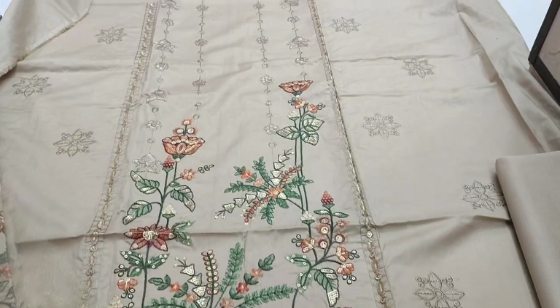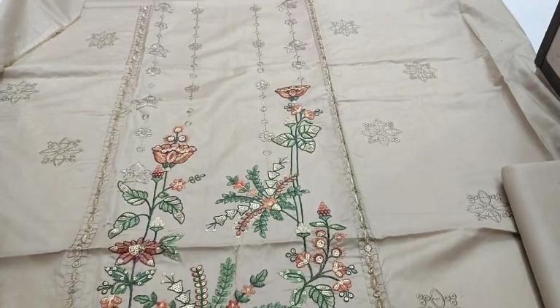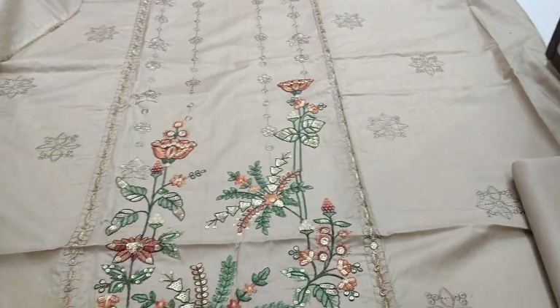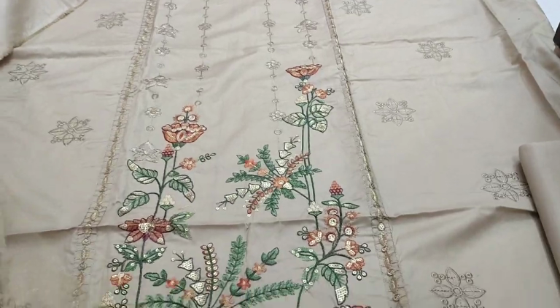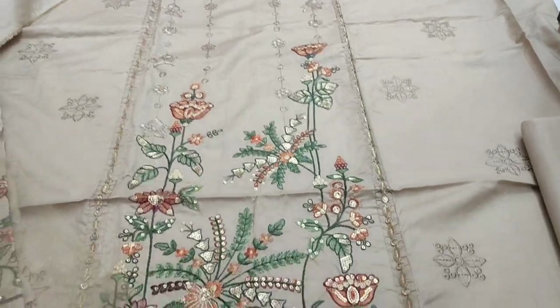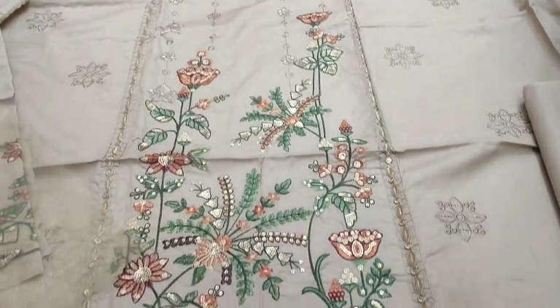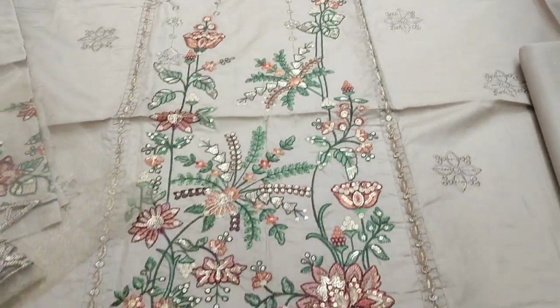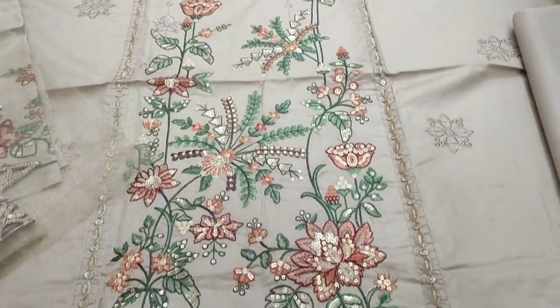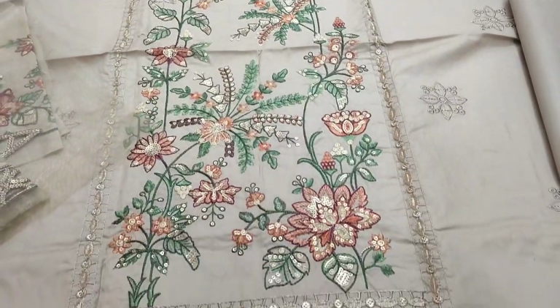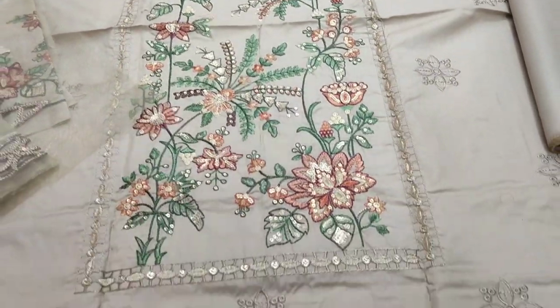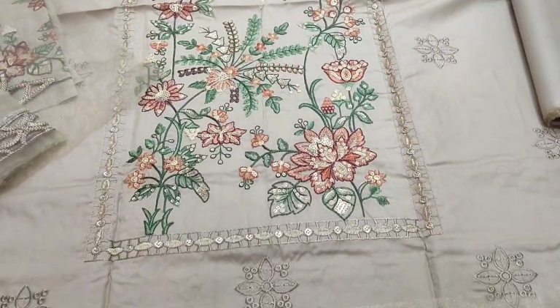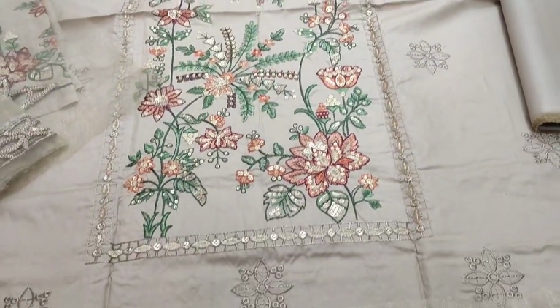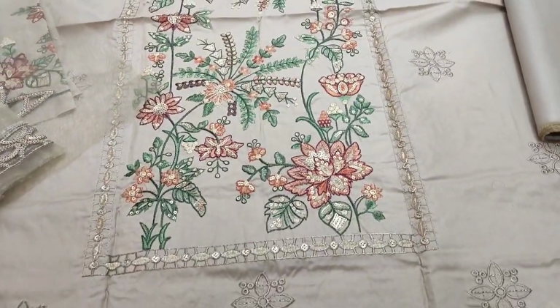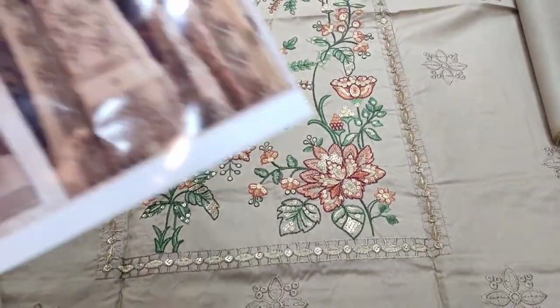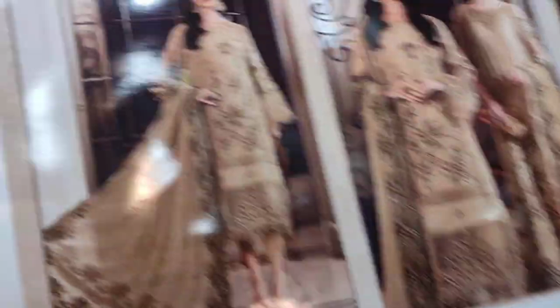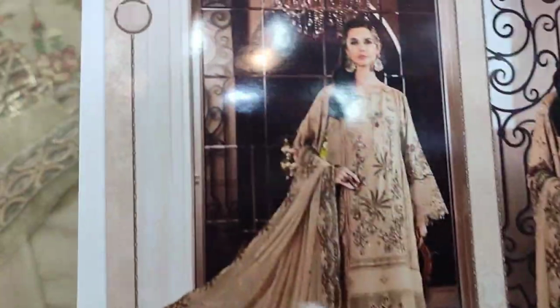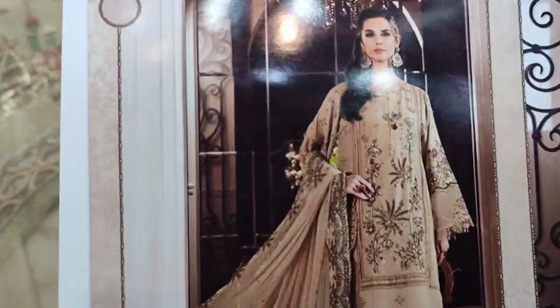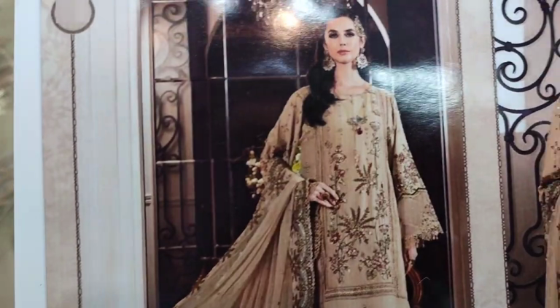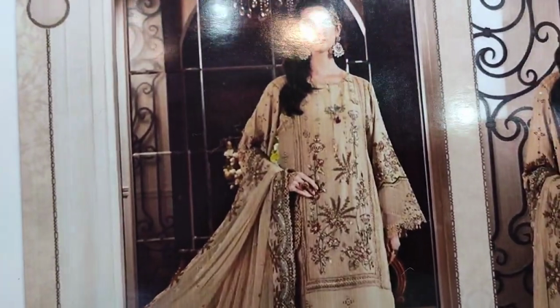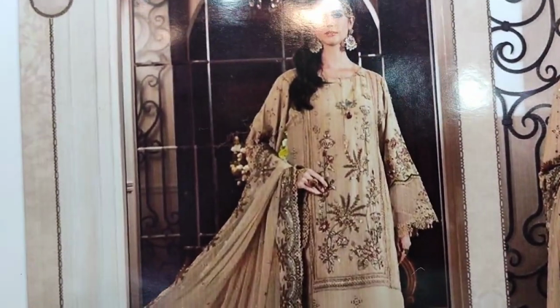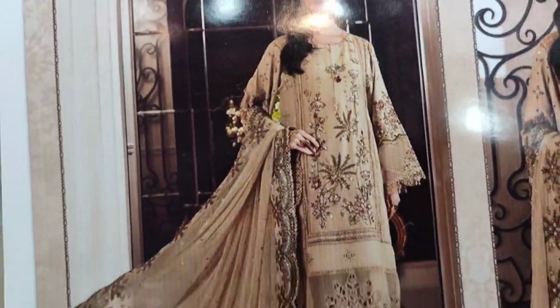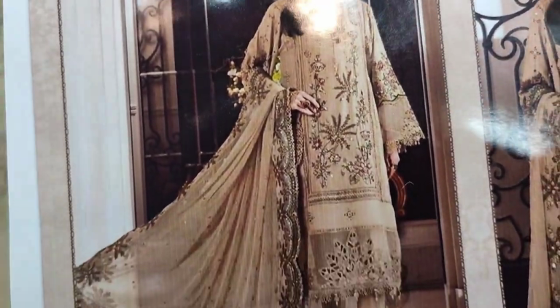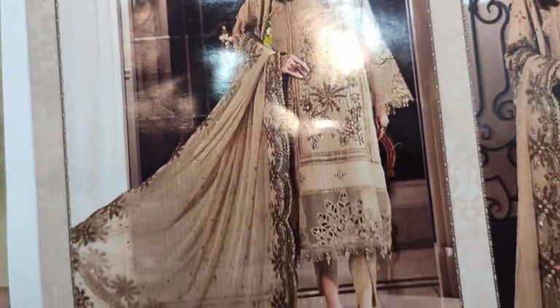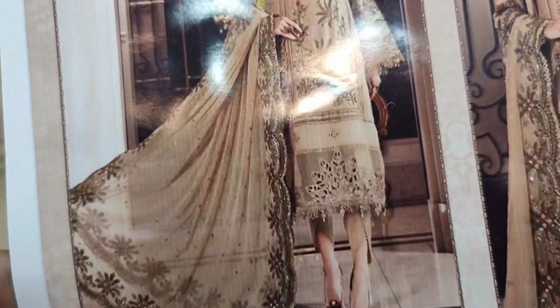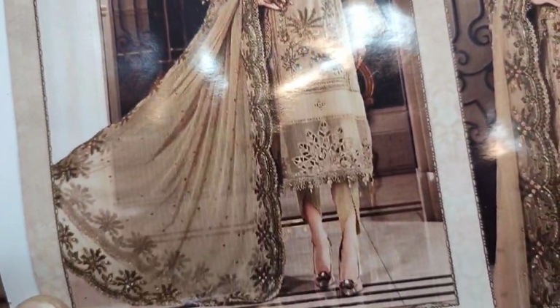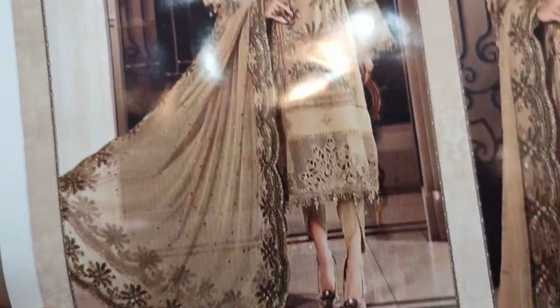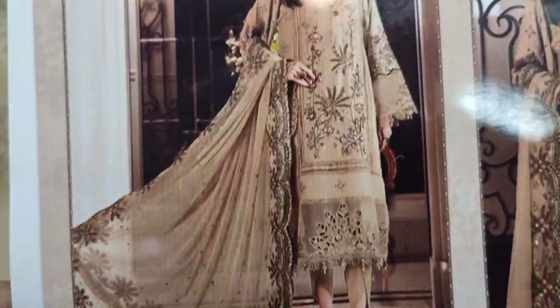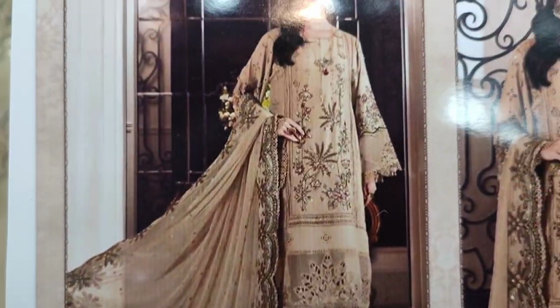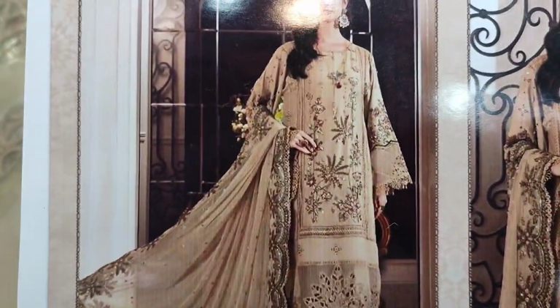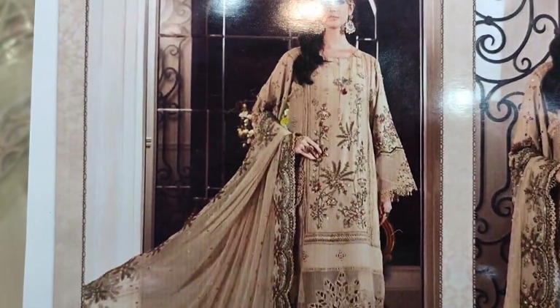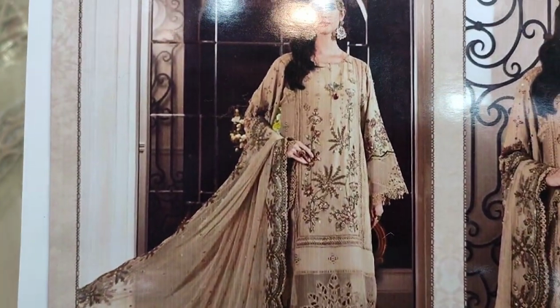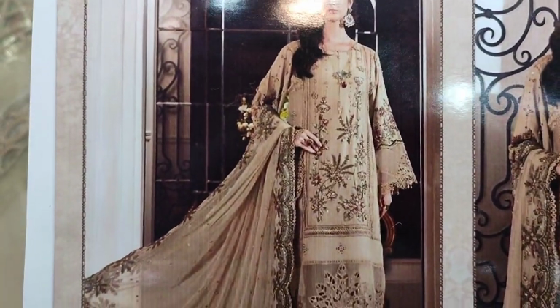Assalamualaikum everyone, I am Tulkadir here in the Thakafat Collection. Here is a design — copy design and cotton fabric.